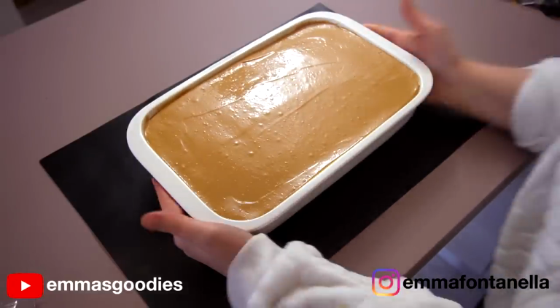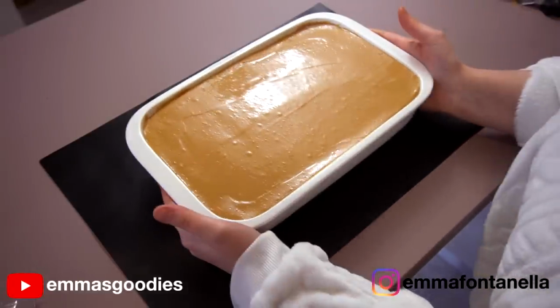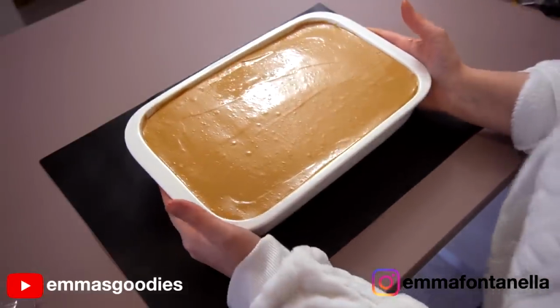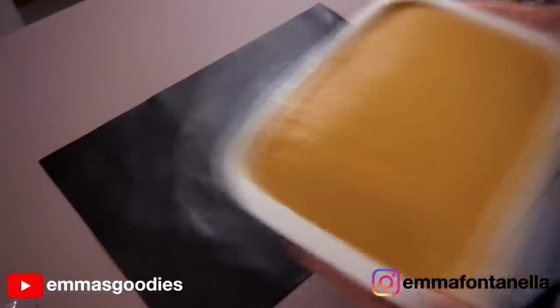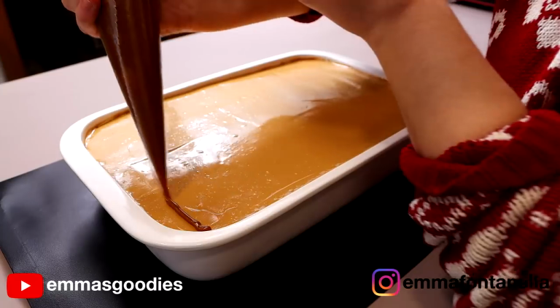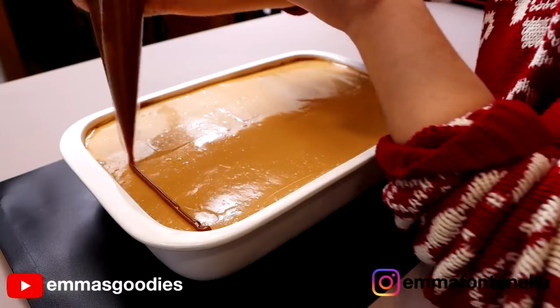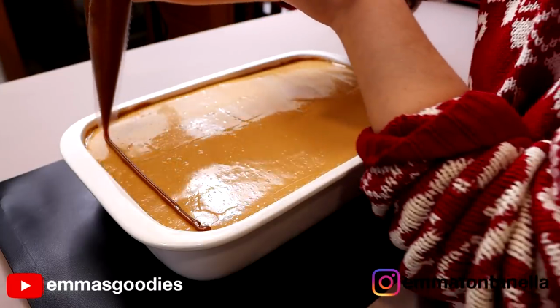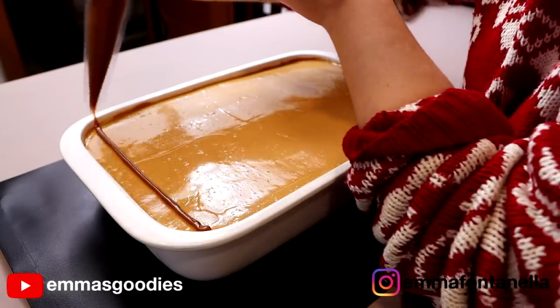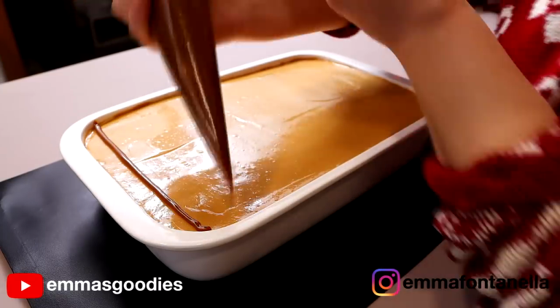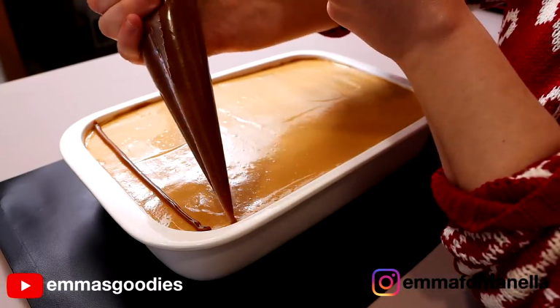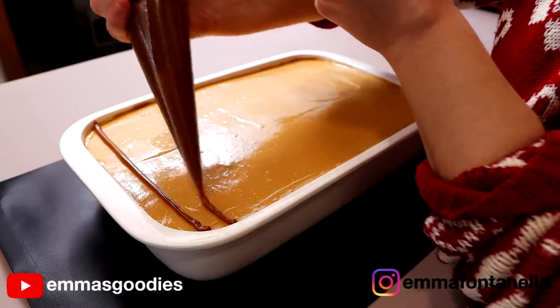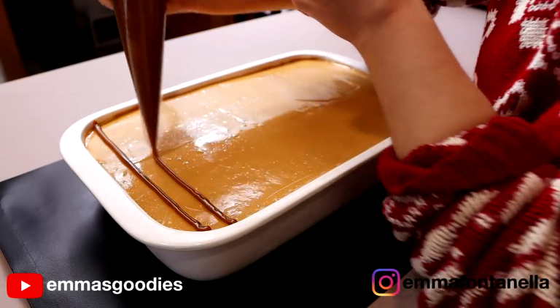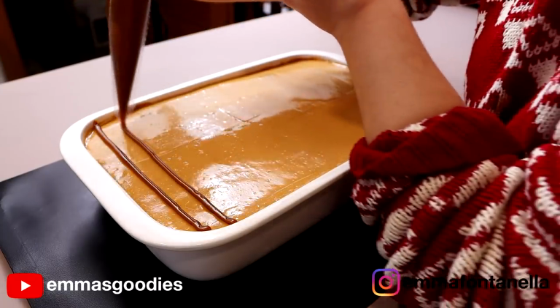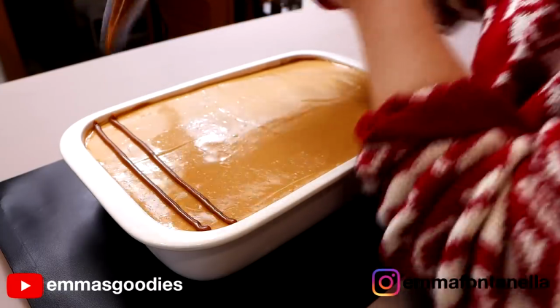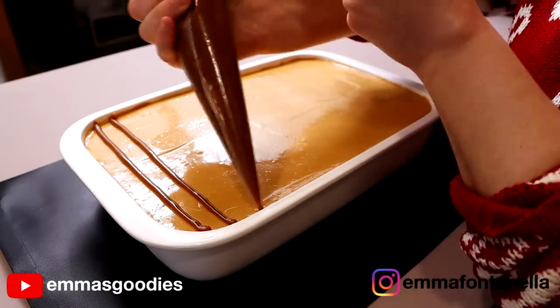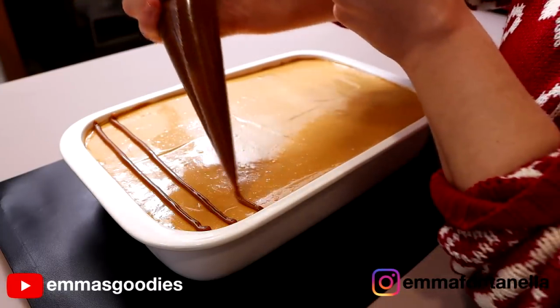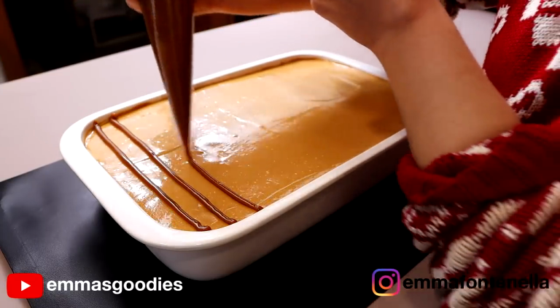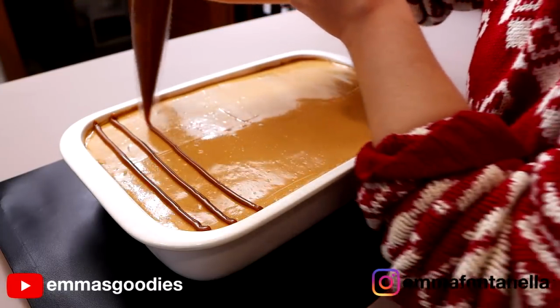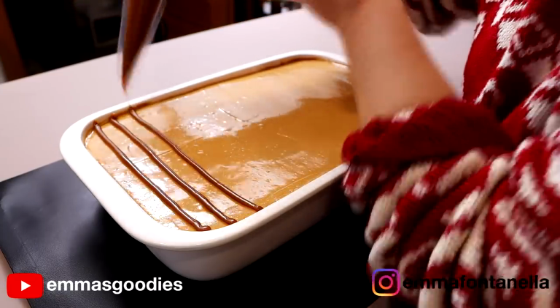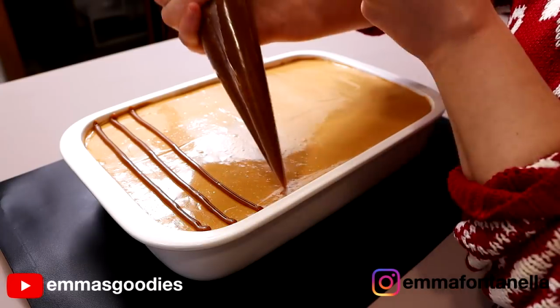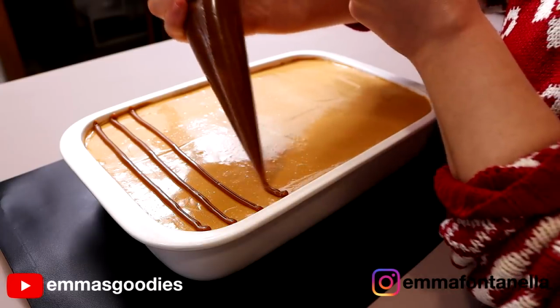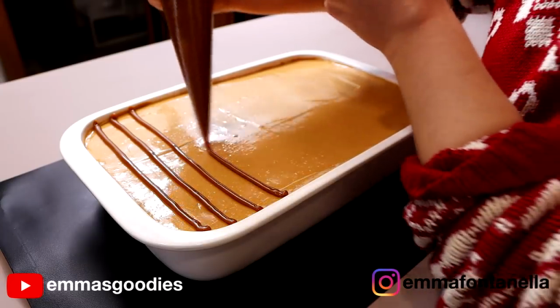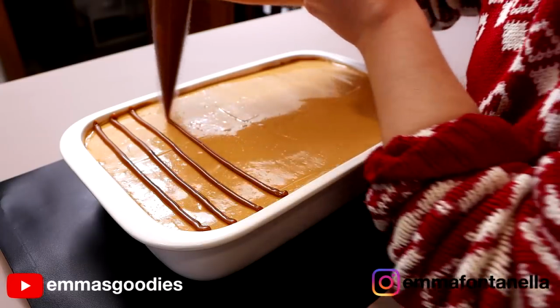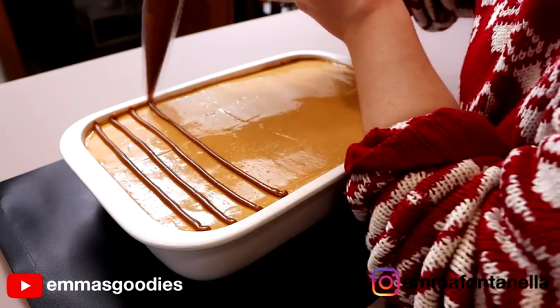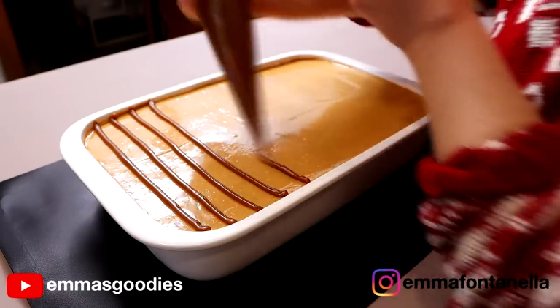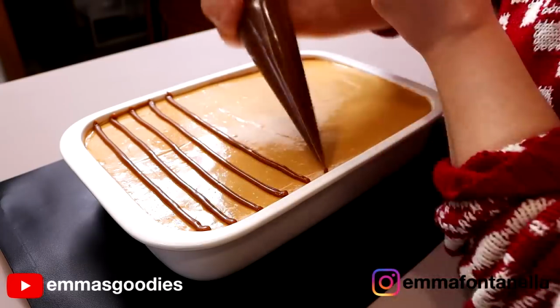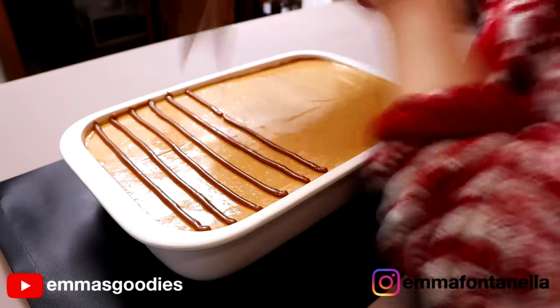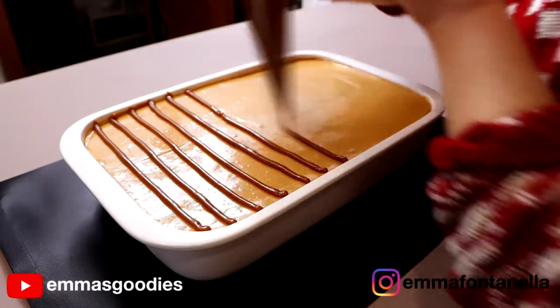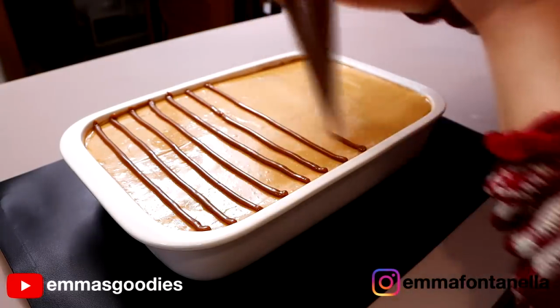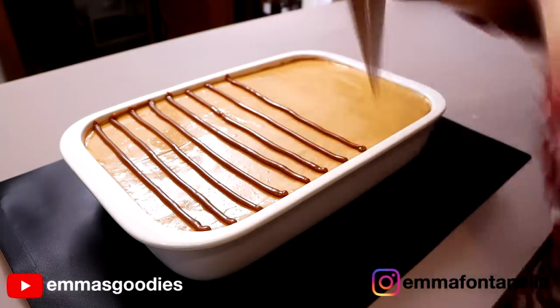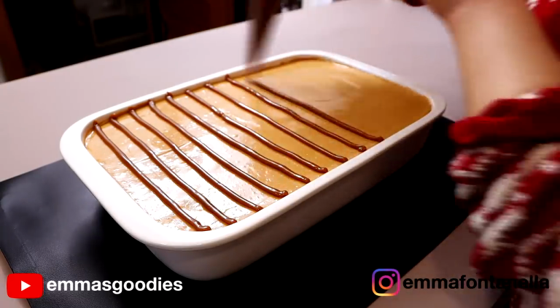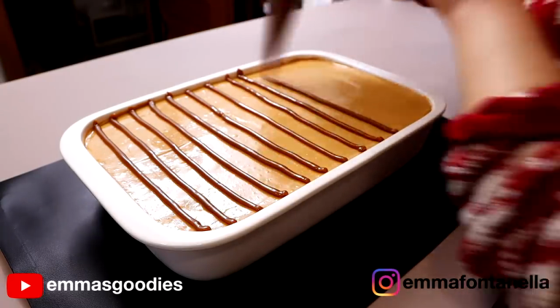Smooth out the final layer, cover, and pop it in the fridge overnight. Fast forward to the day after — I had some leftover dulce de leche, so I'm going to show you a really simple but cool way my mother used to decorate cakes when I was little.